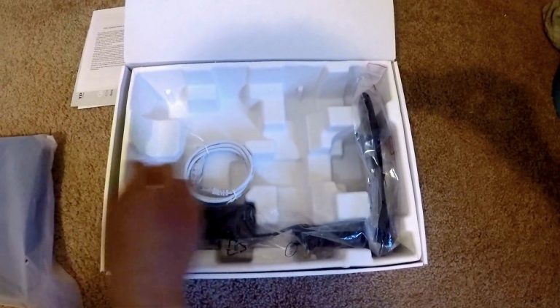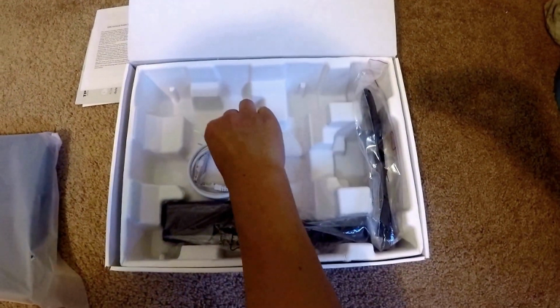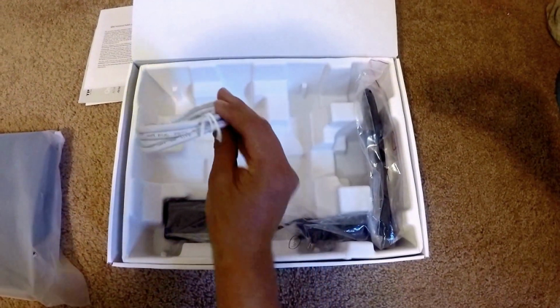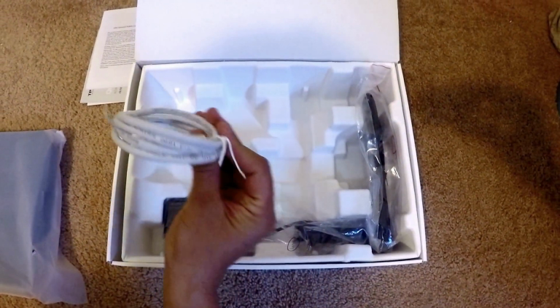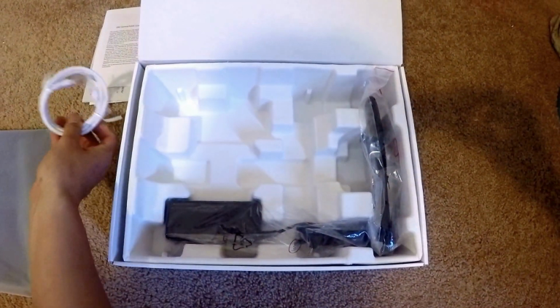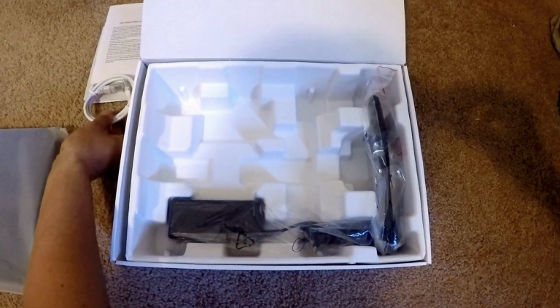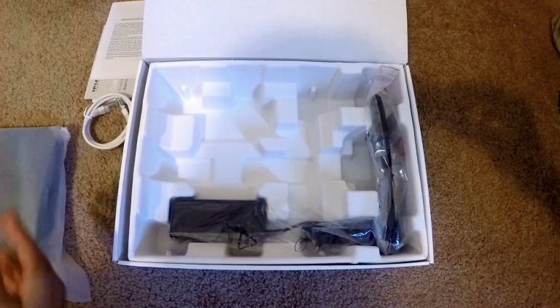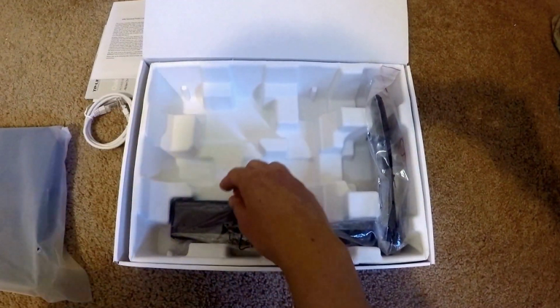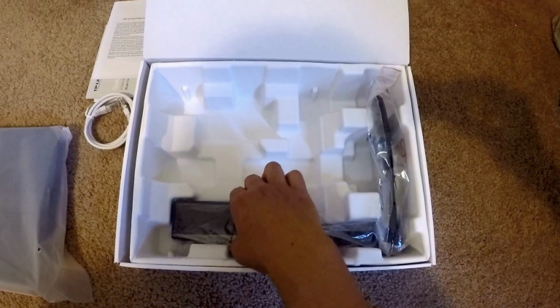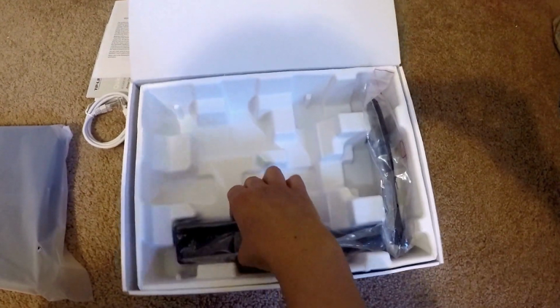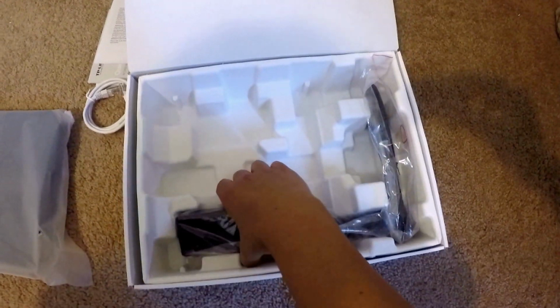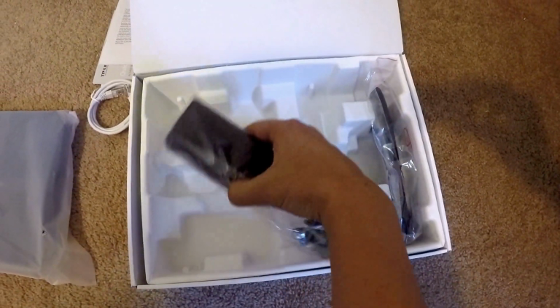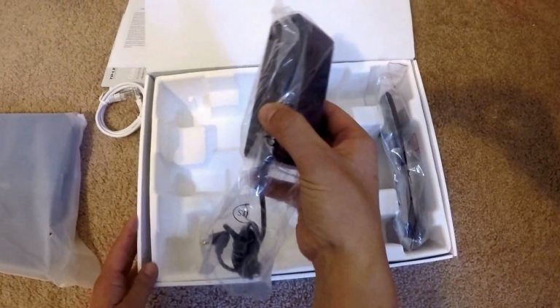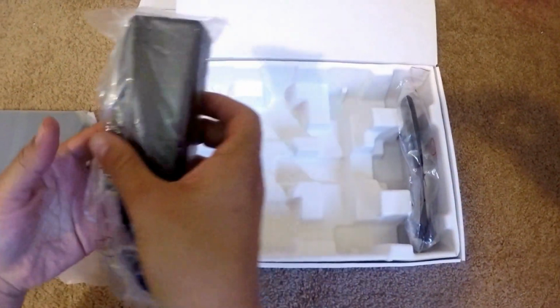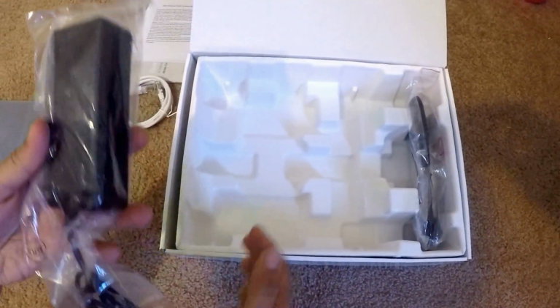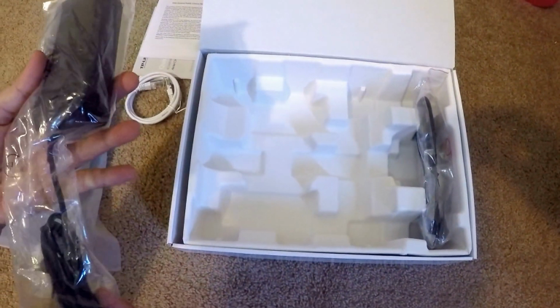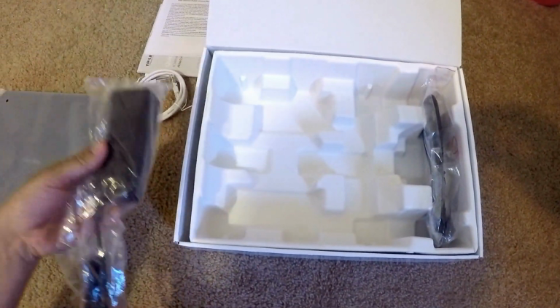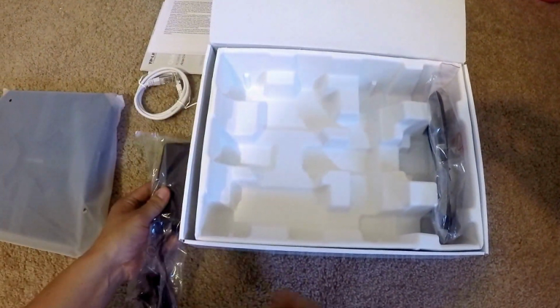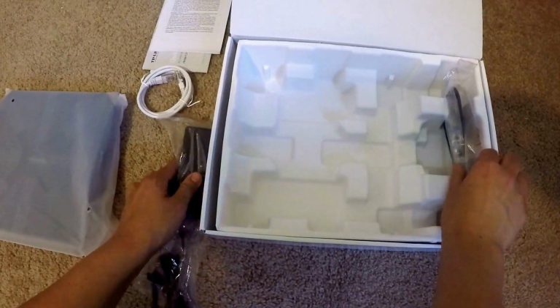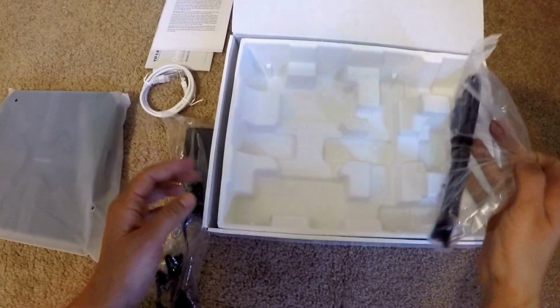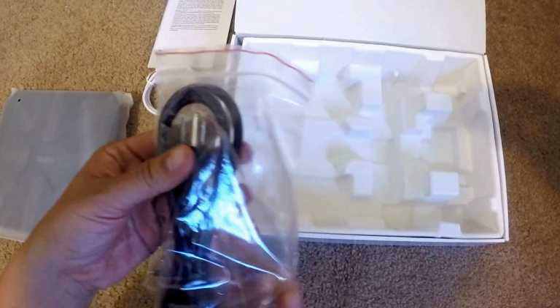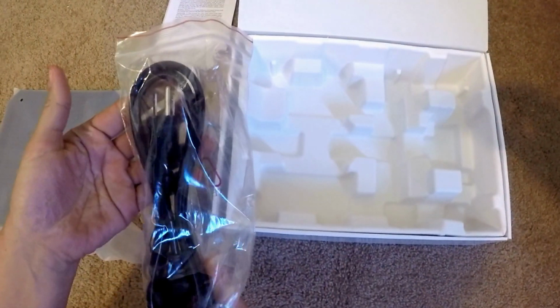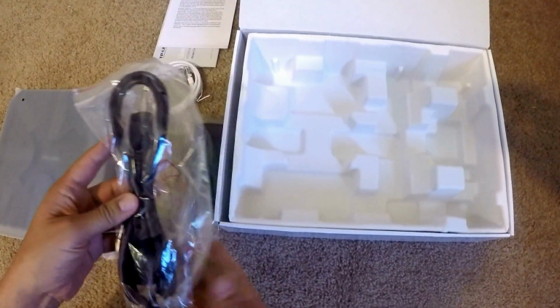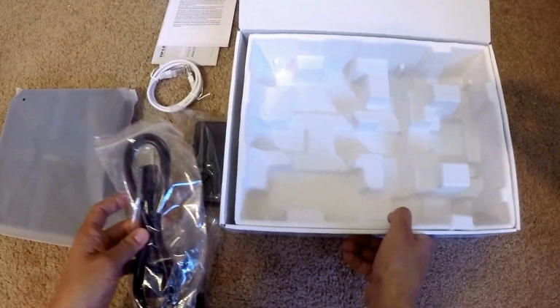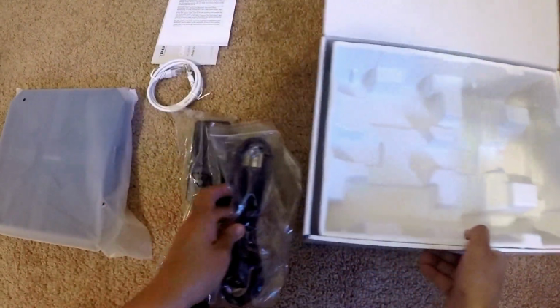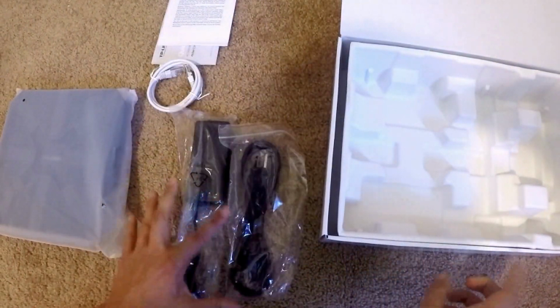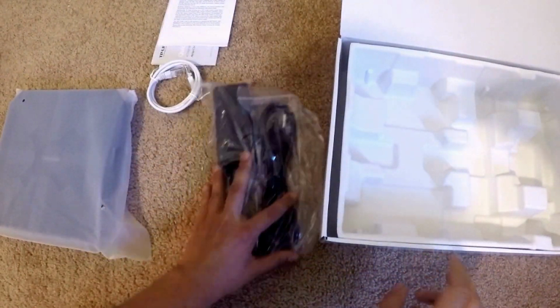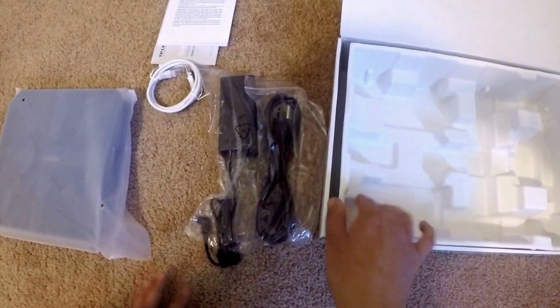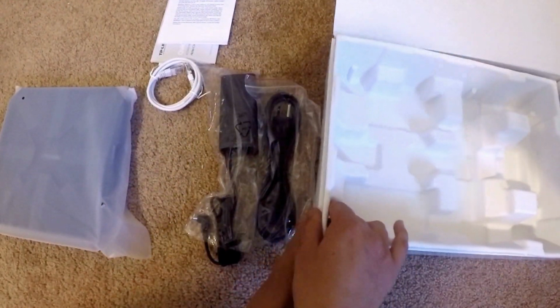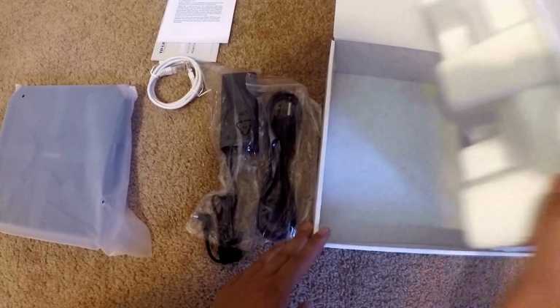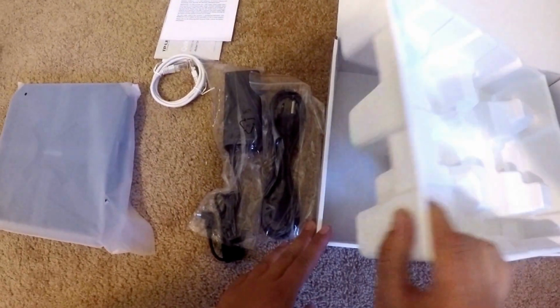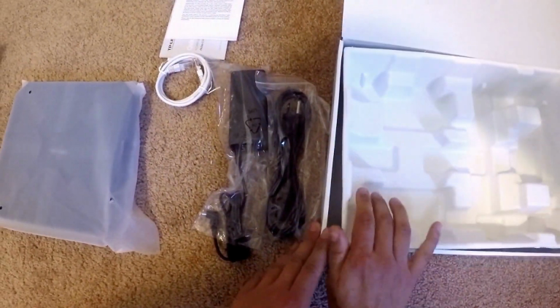My Ethernet cord, adapter, and power cord. That is all that's in the box.